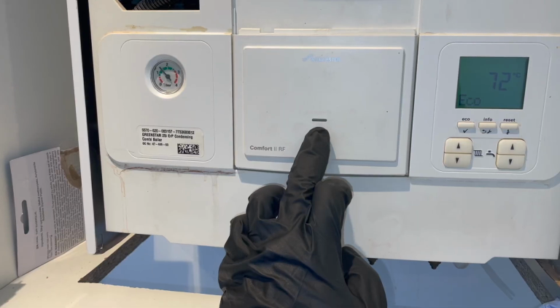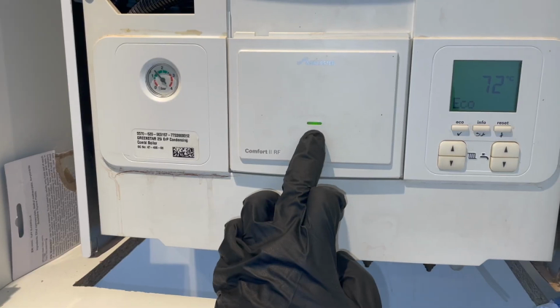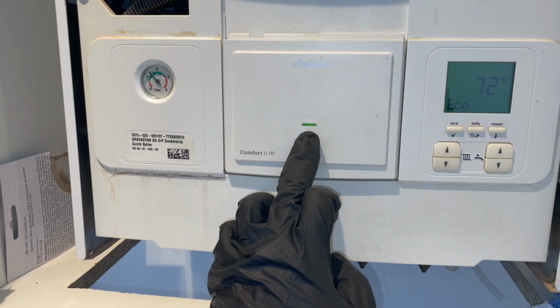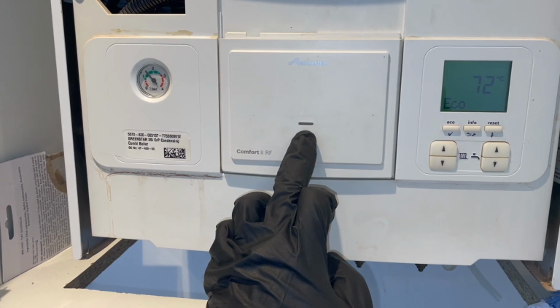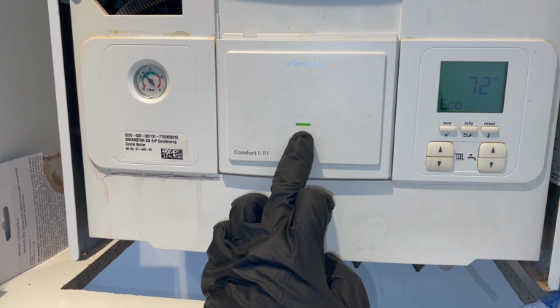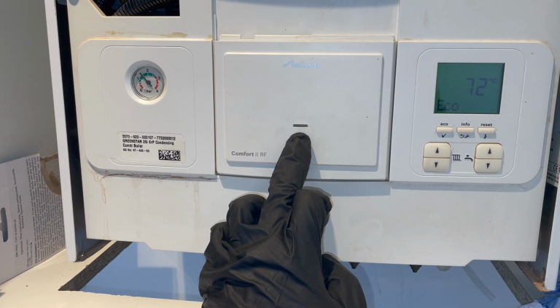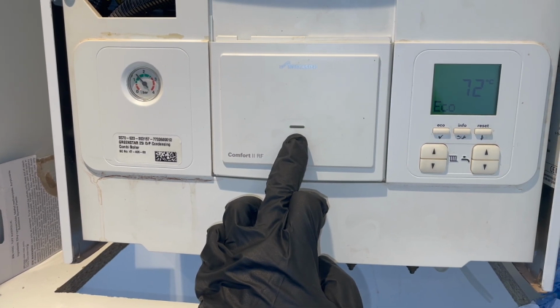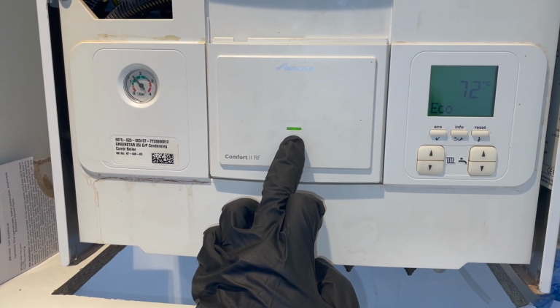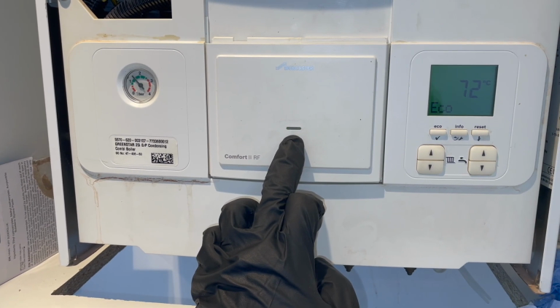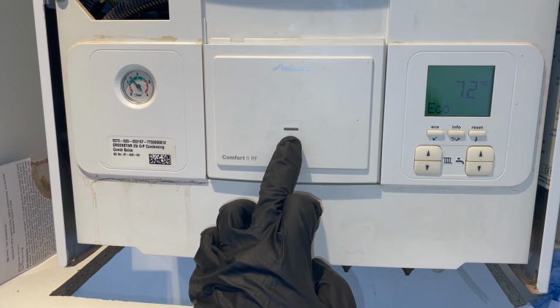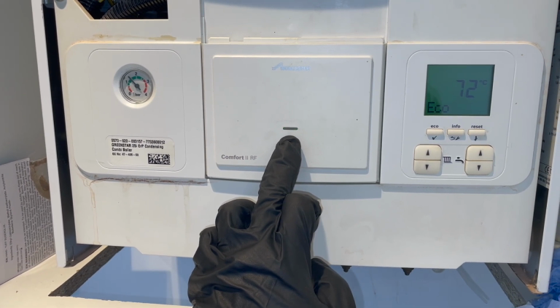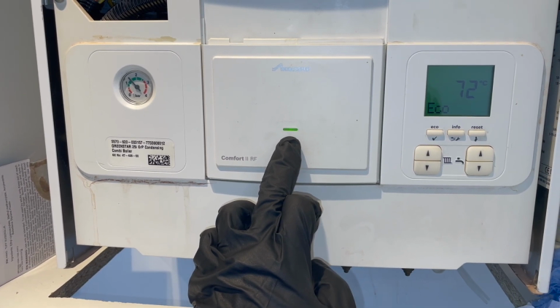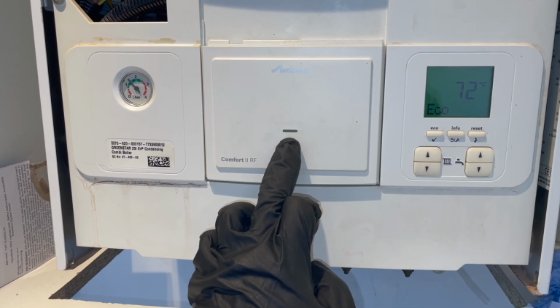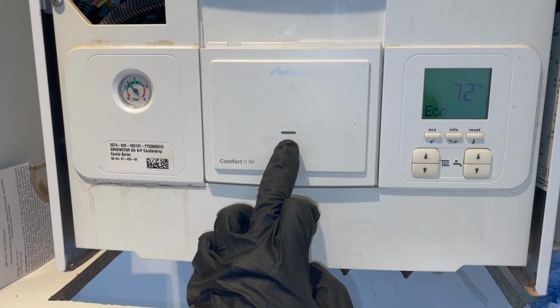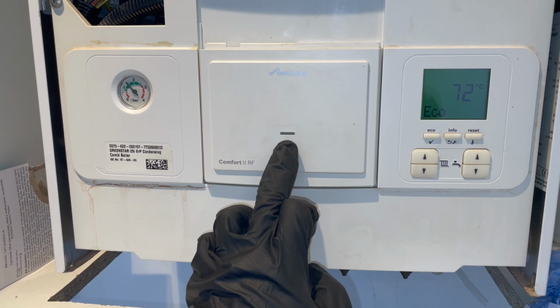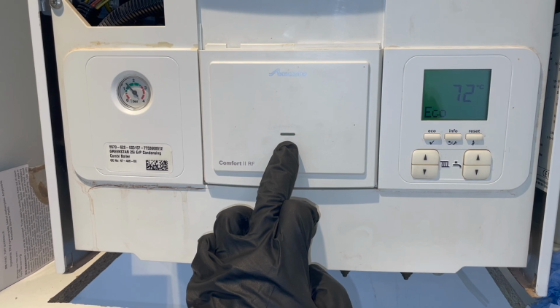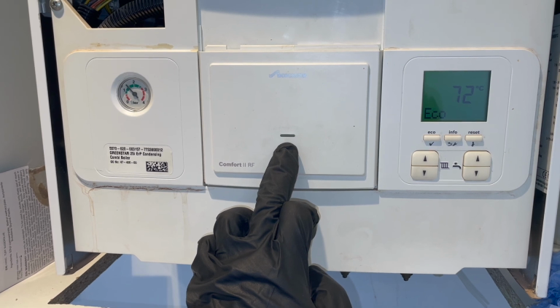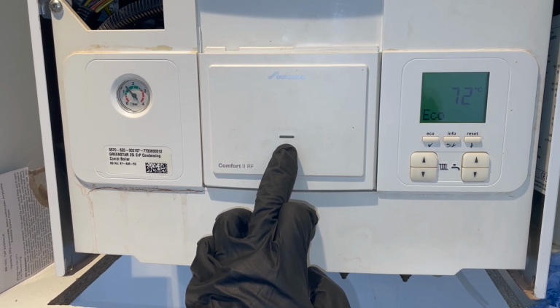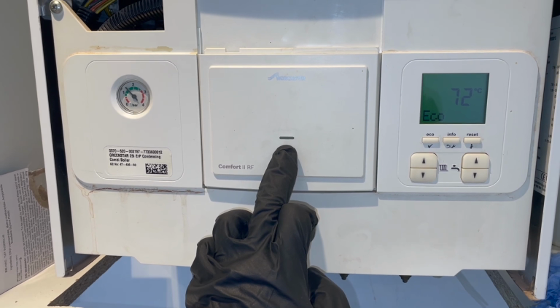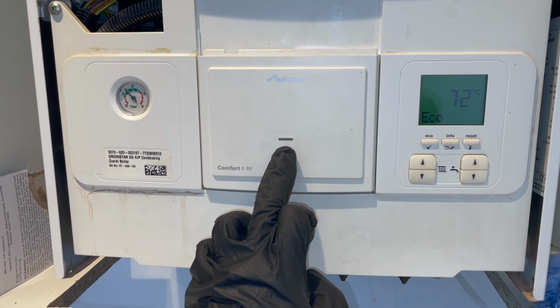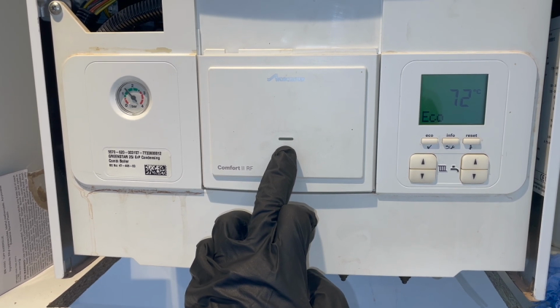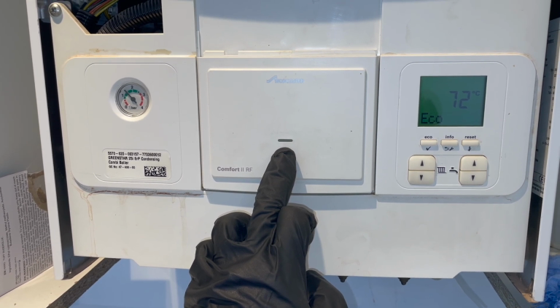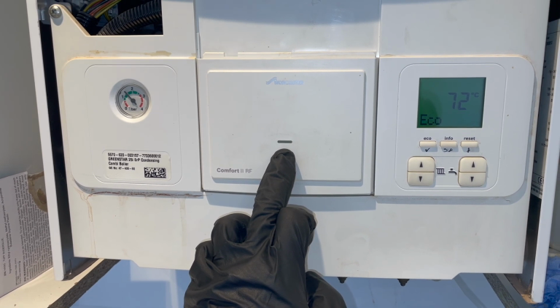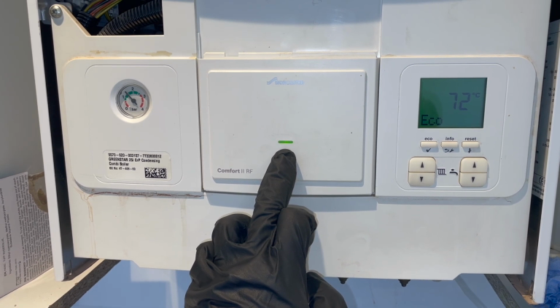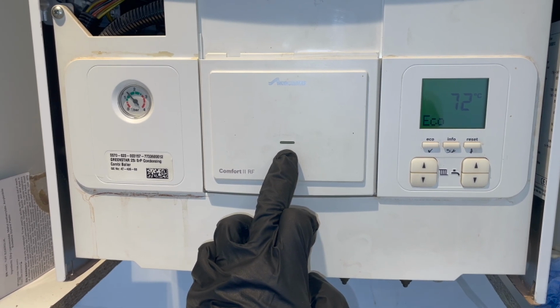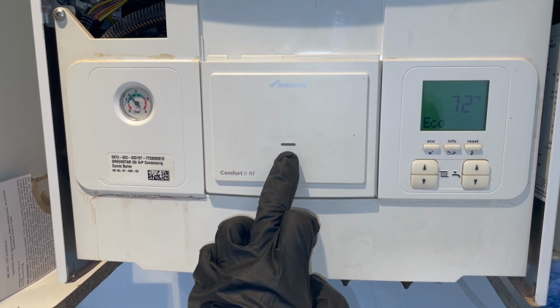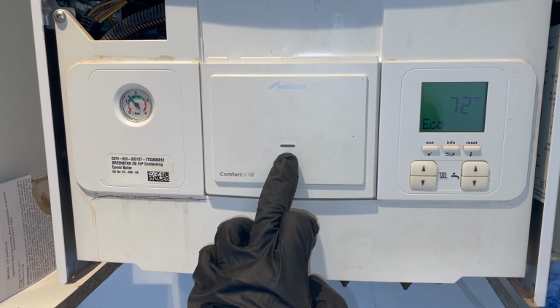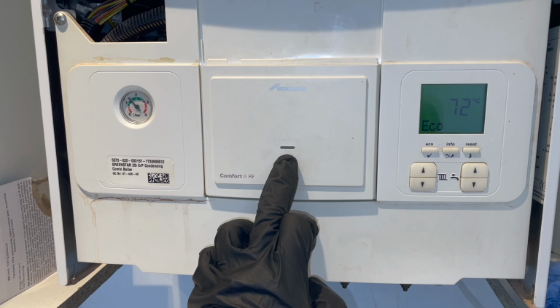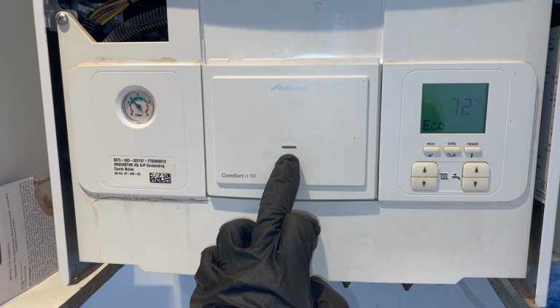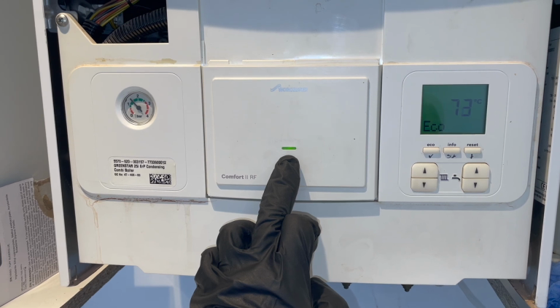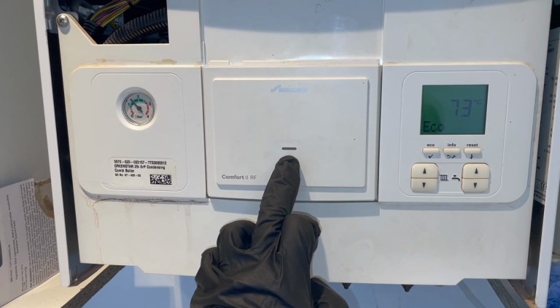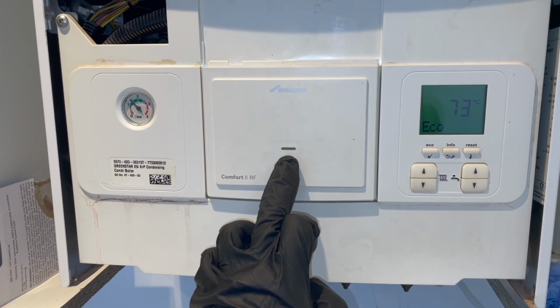What we're going to do is unpair the connection between the receiver and the thermostat, and then repair them. We're going to do that by pushing and holding the override button on the receiver until we see five fast flashes.